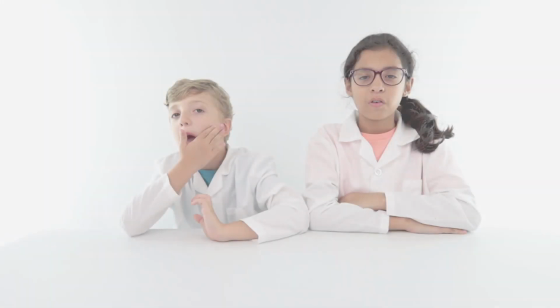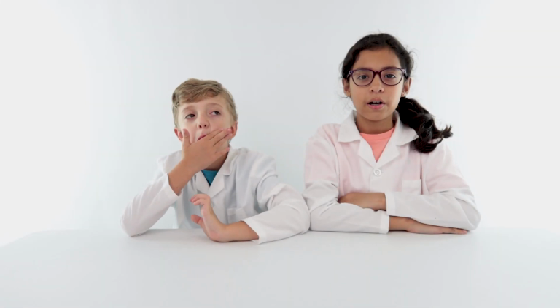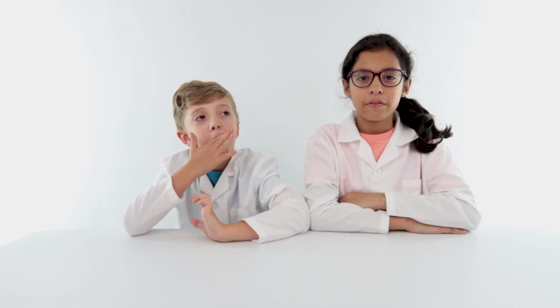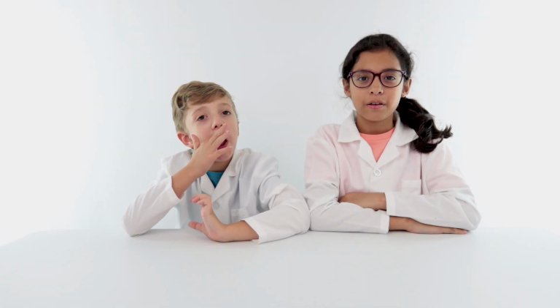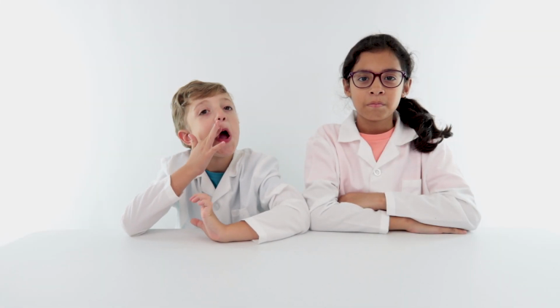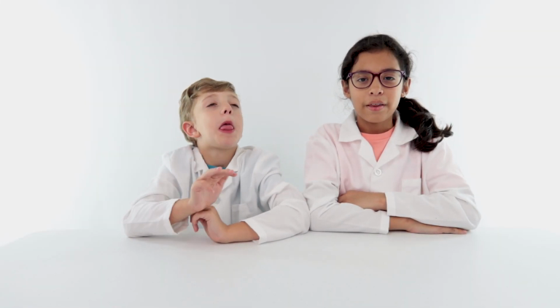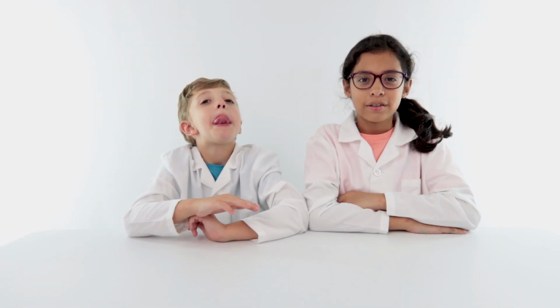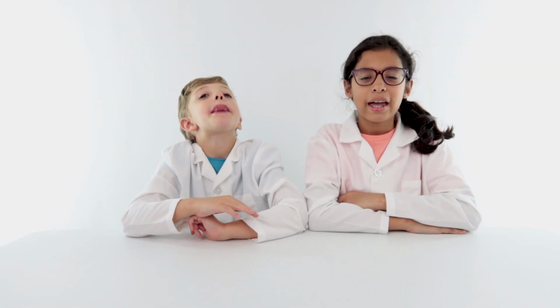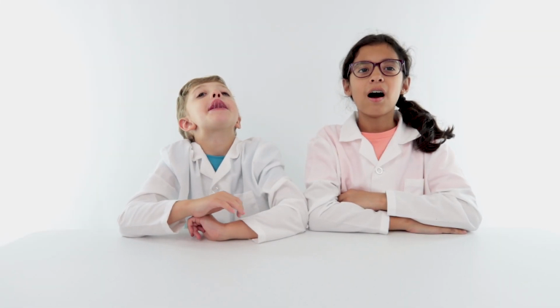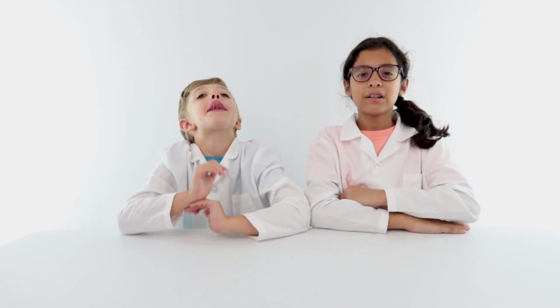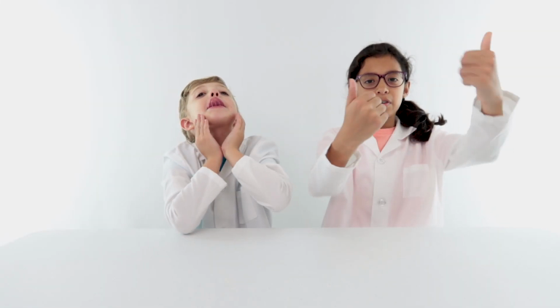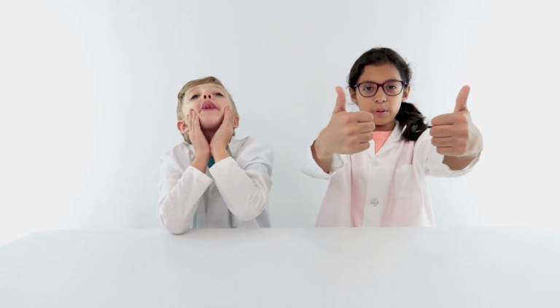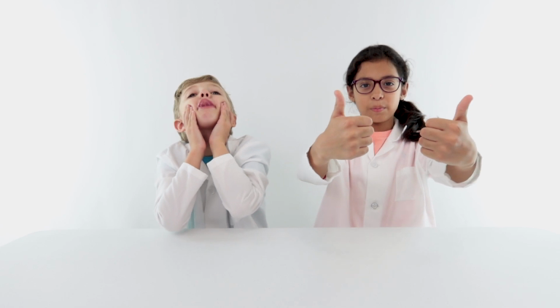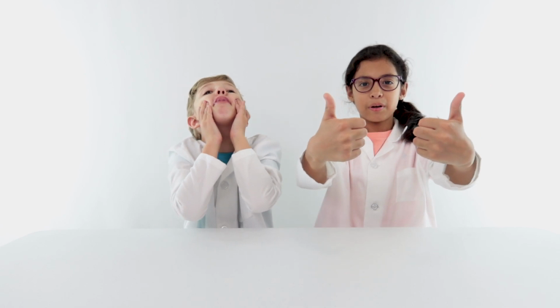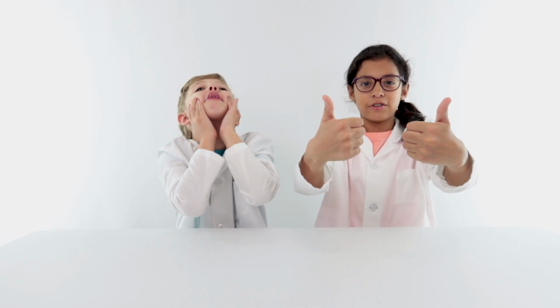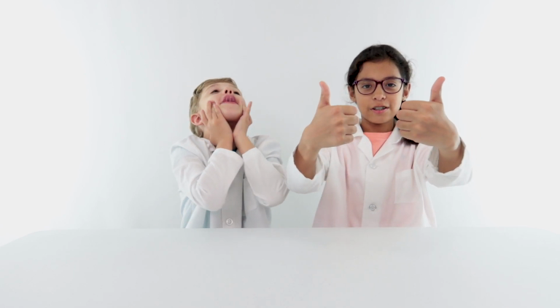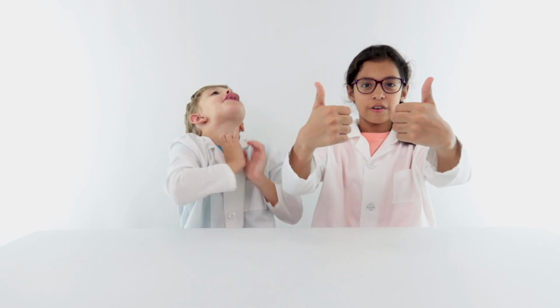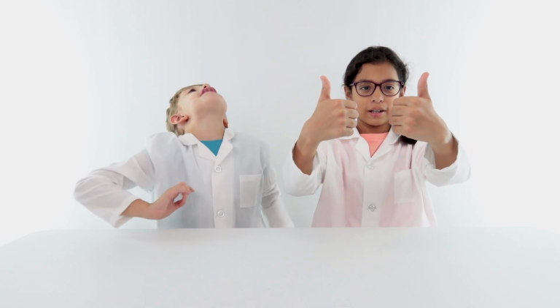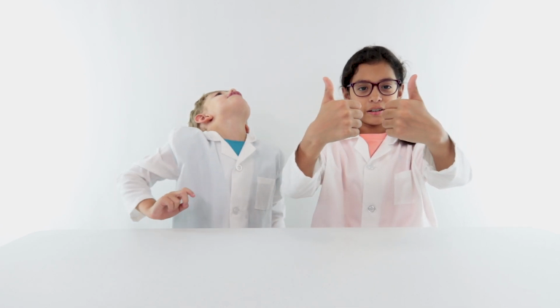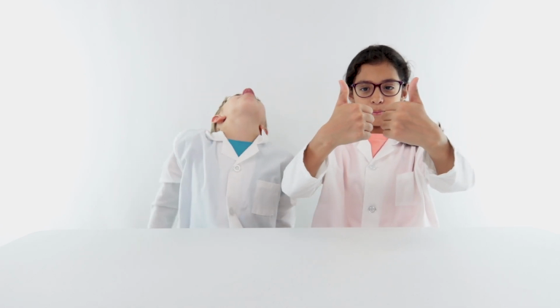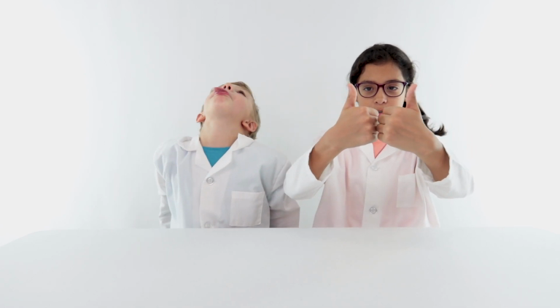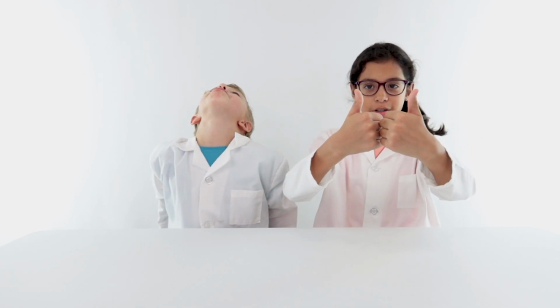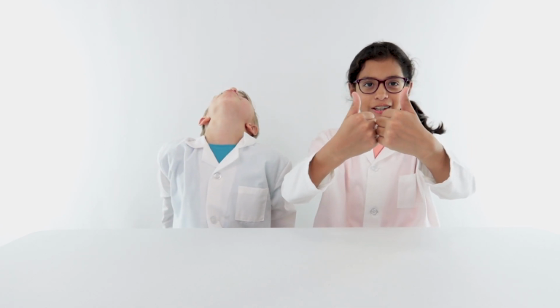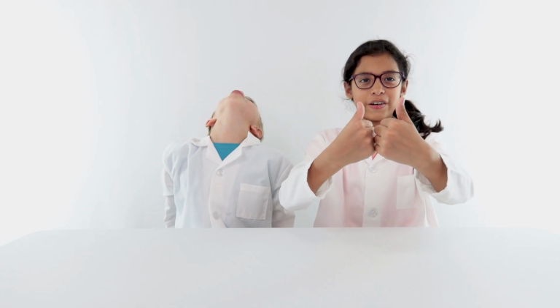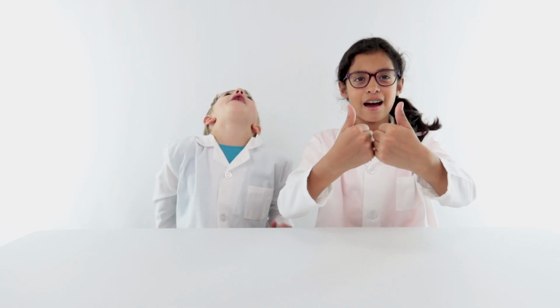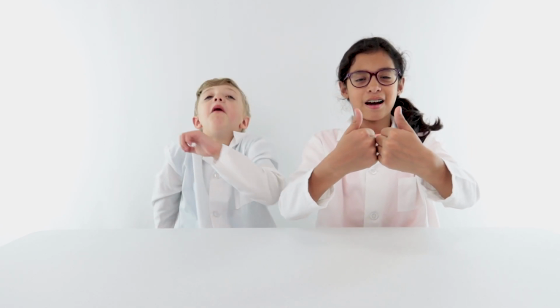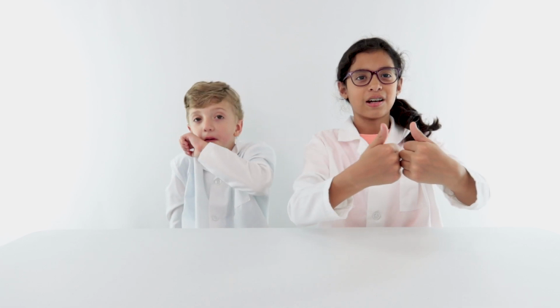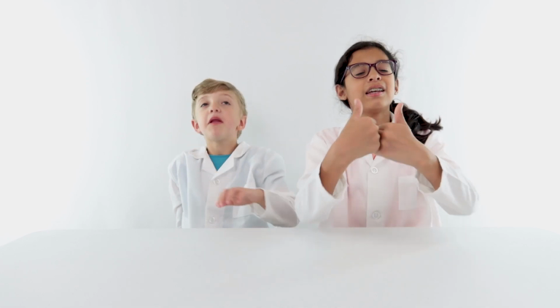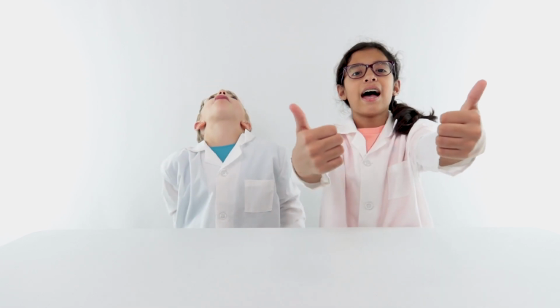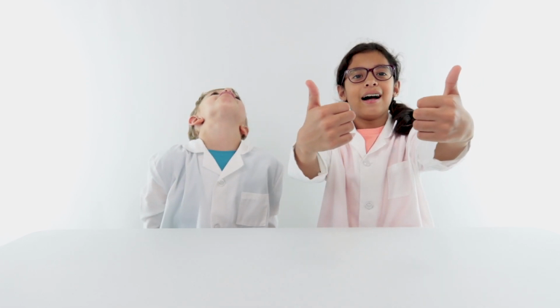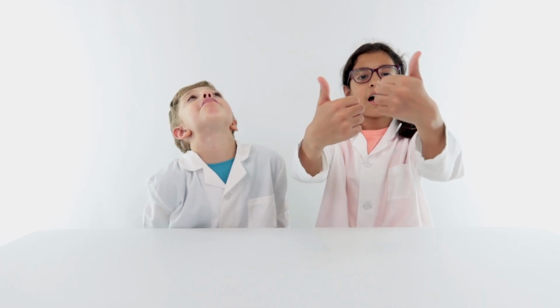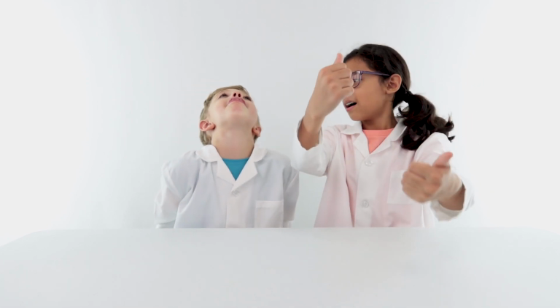Before we go any further, I'd like to thank all of our subscribed viewers for being part of the Jake and Jill family. And this is a thumbs up, which is what you should give this video. Thumbs up!